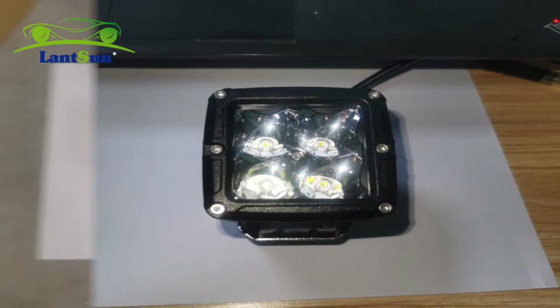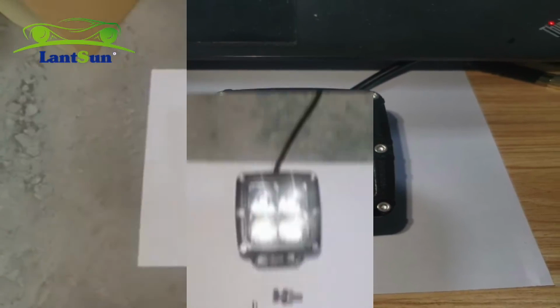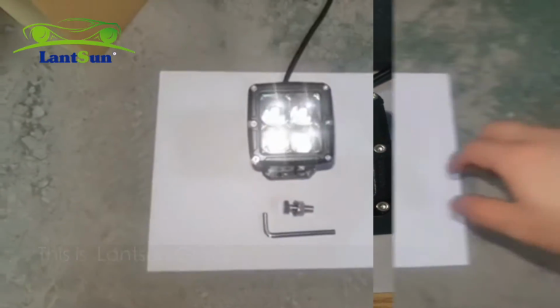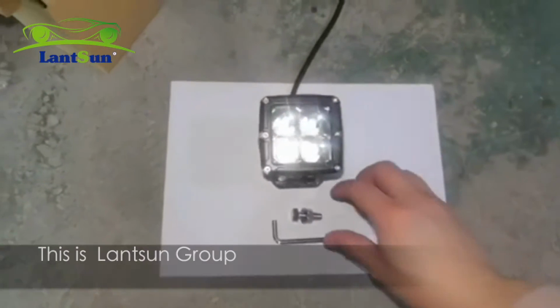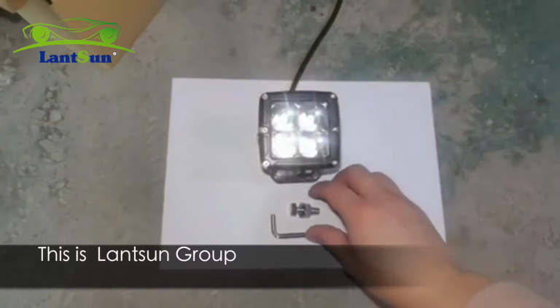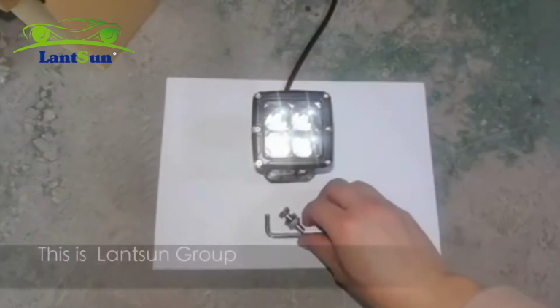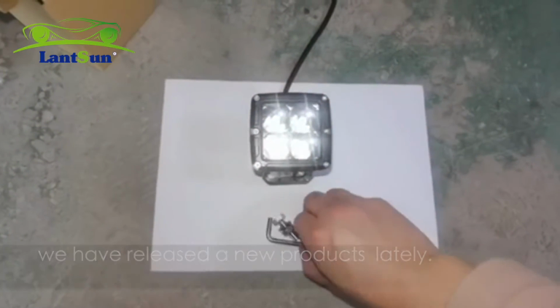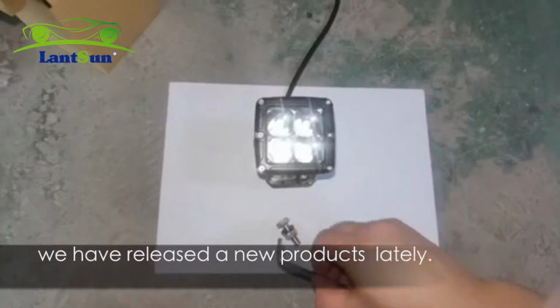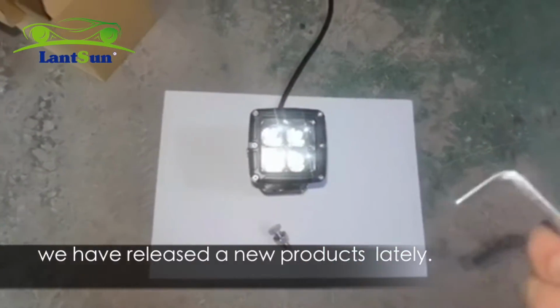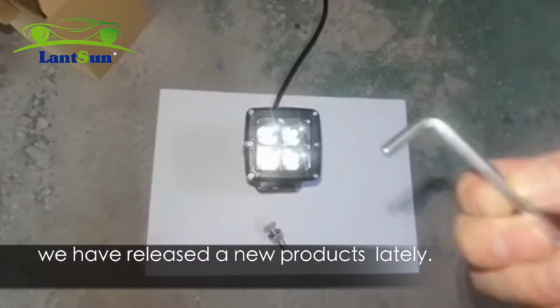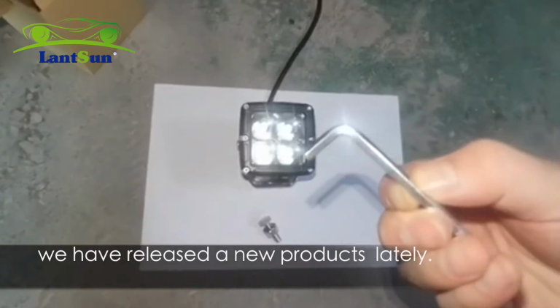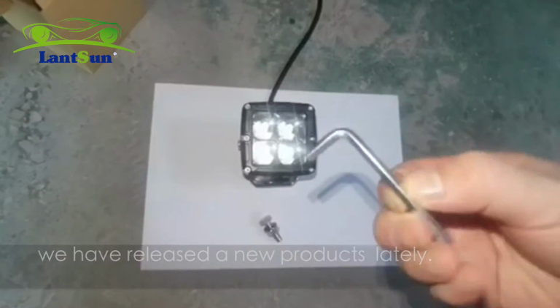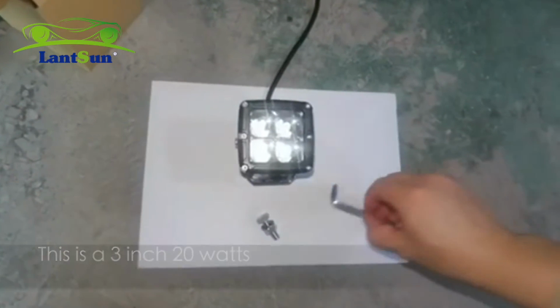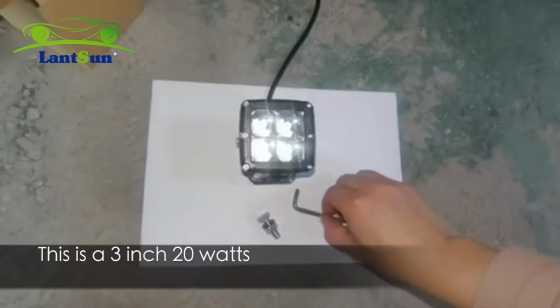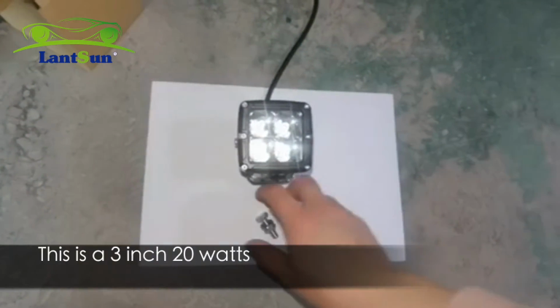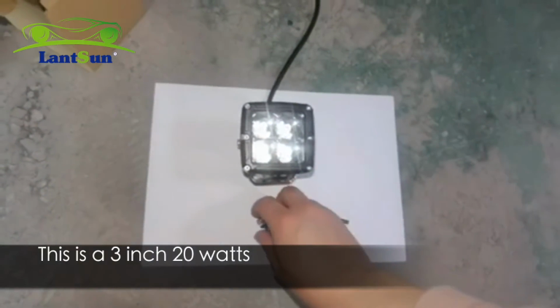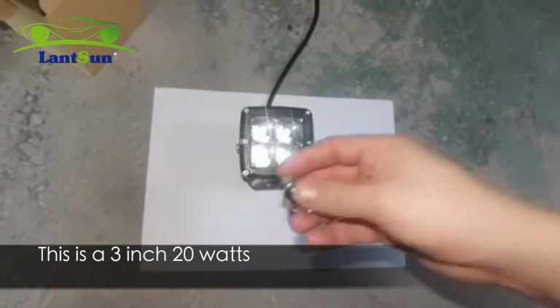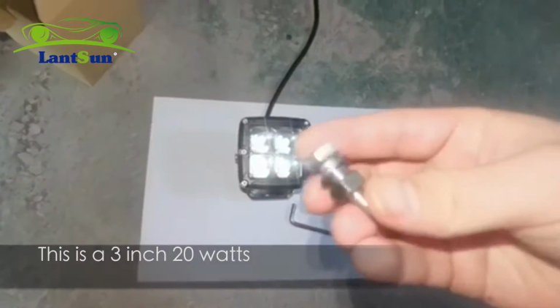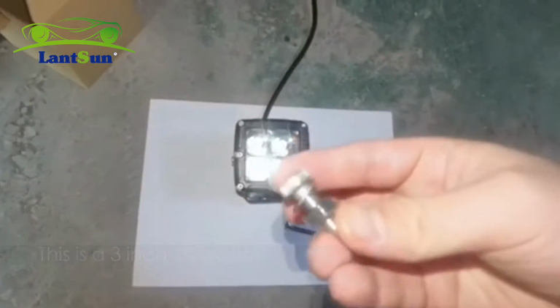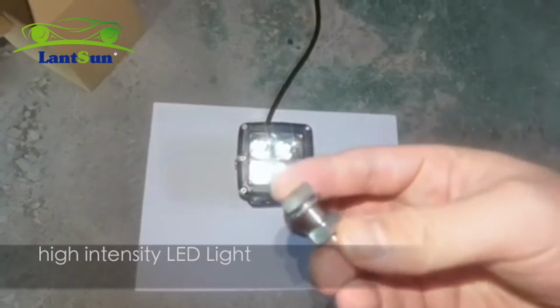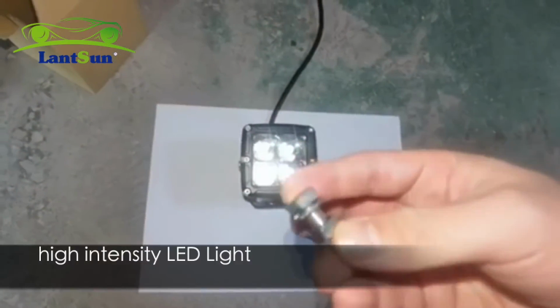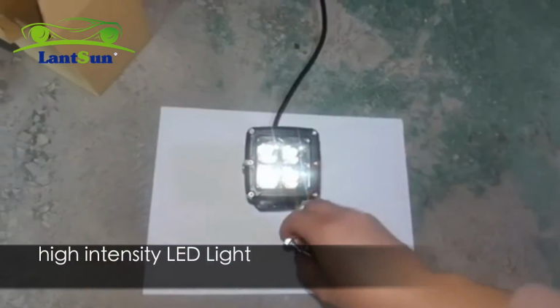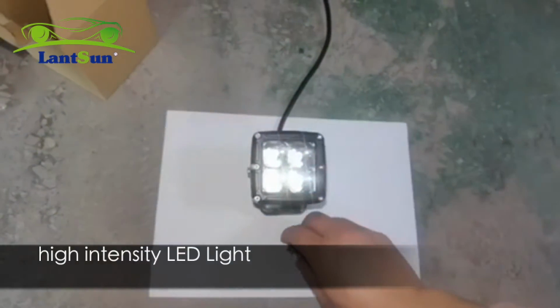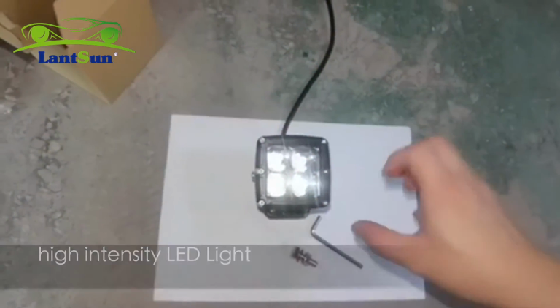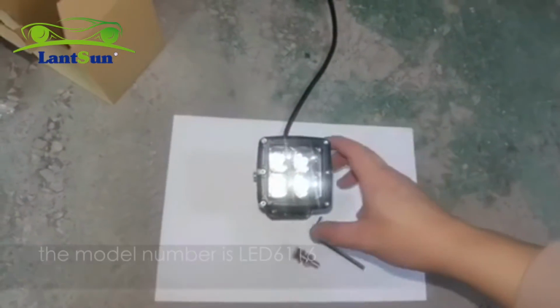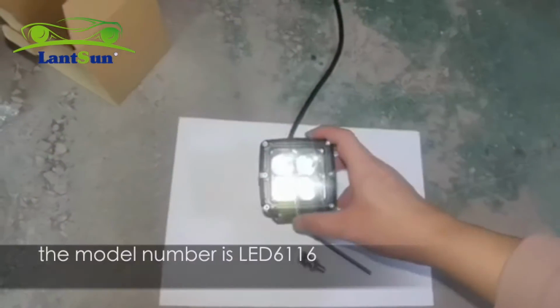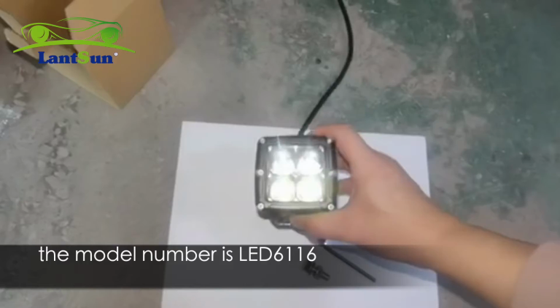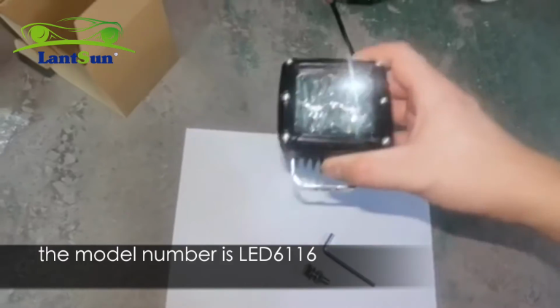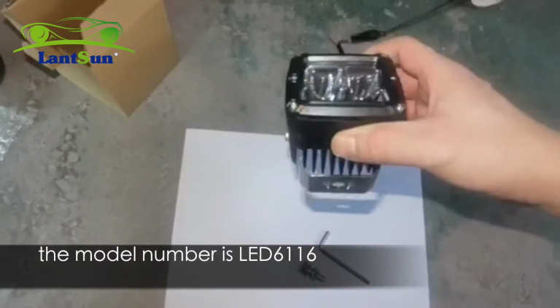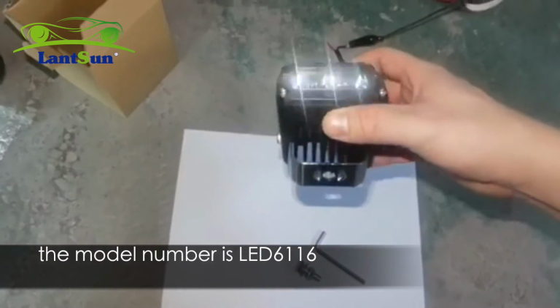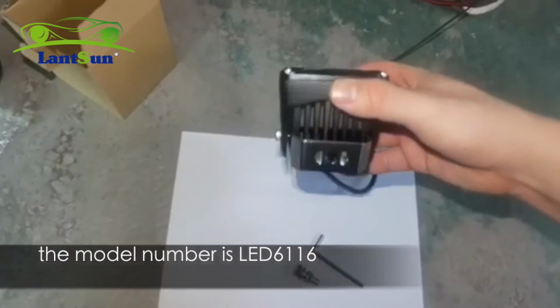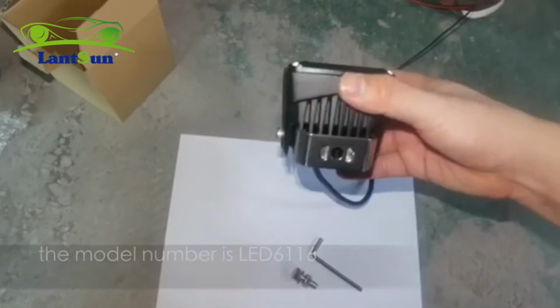Hi, this is Samsung Group. We have released a new product lately. This is a 3-inch 20V high-intensity LED light. The model number is LED6116.